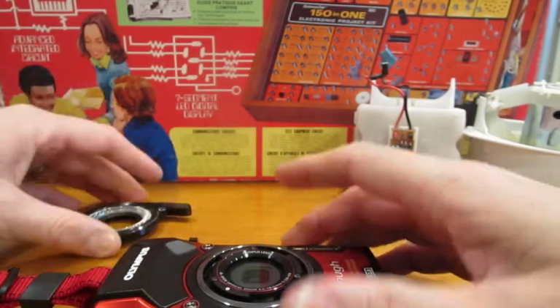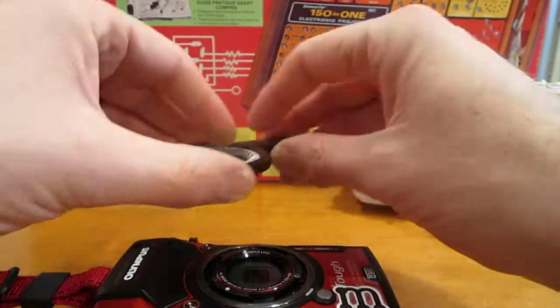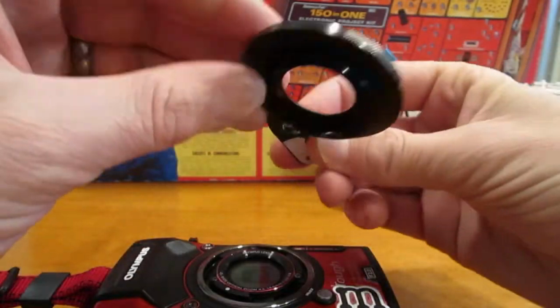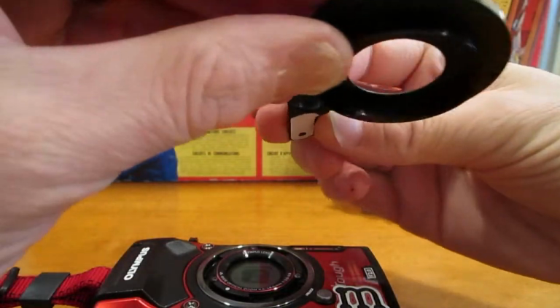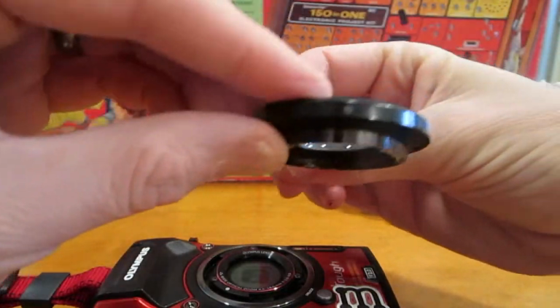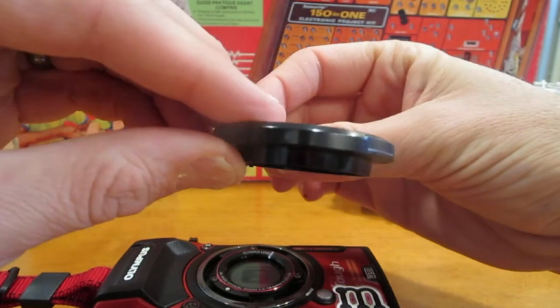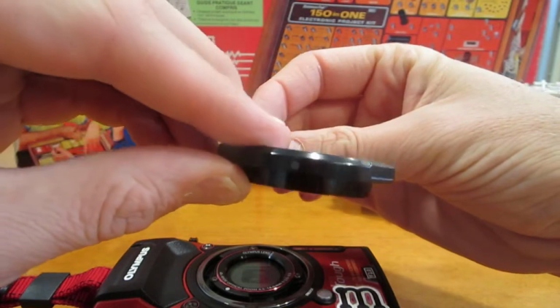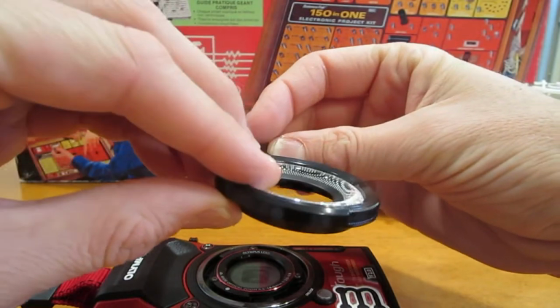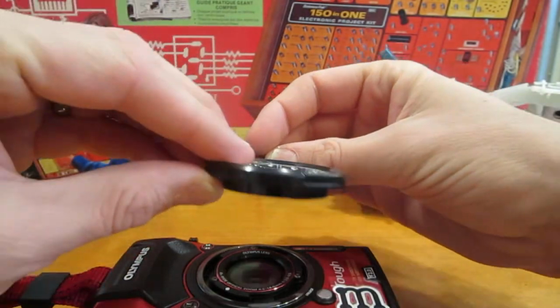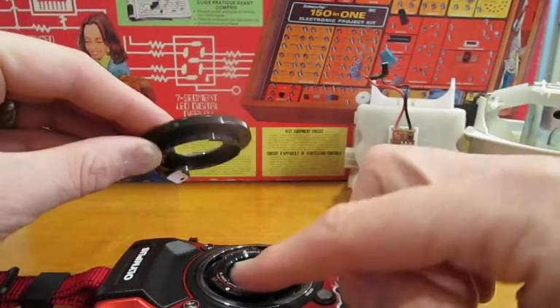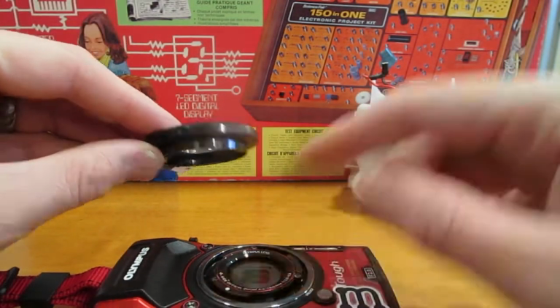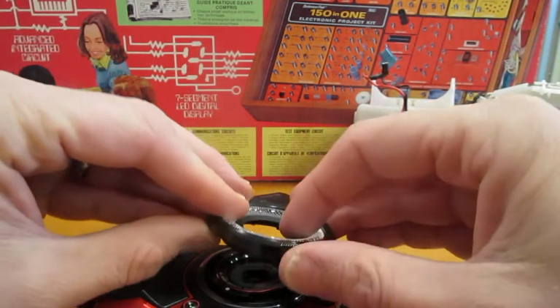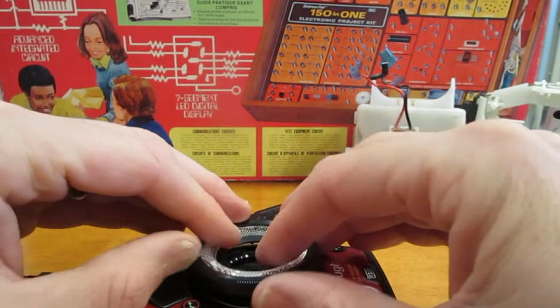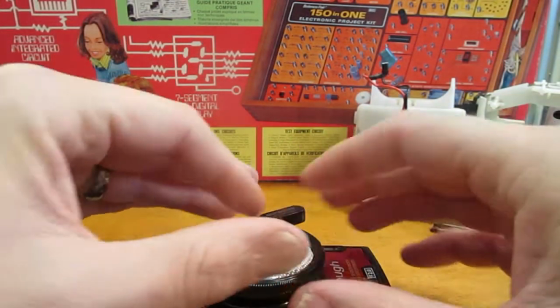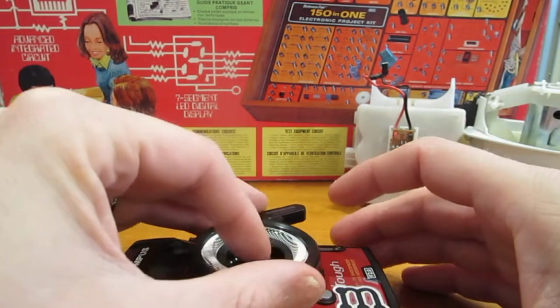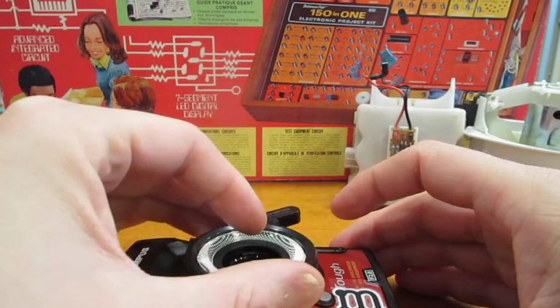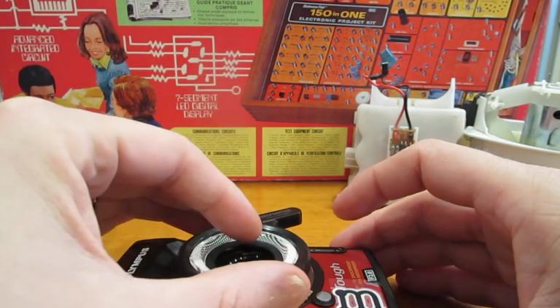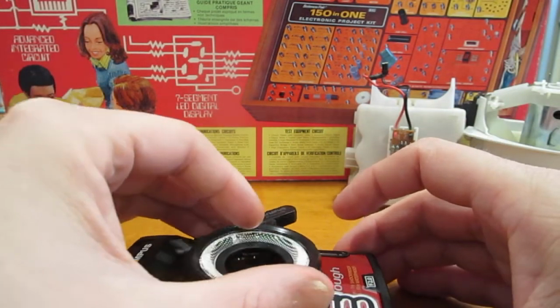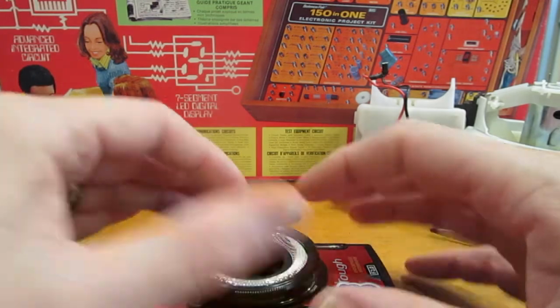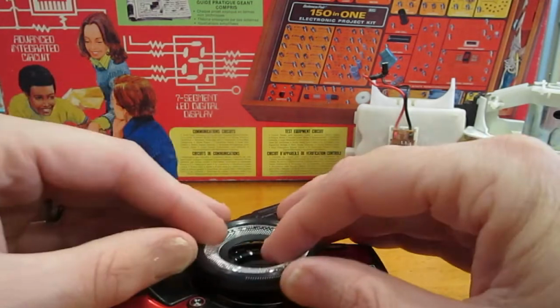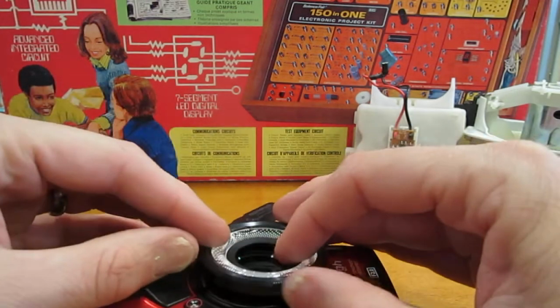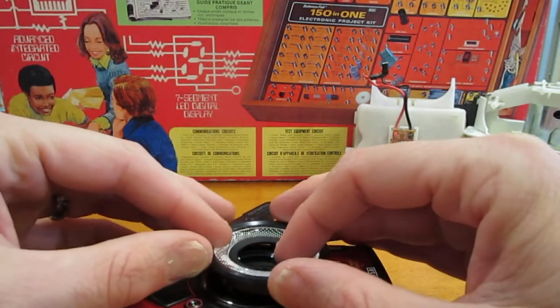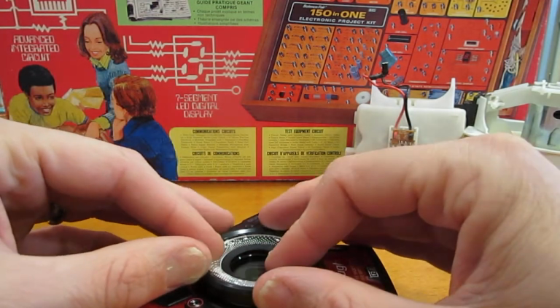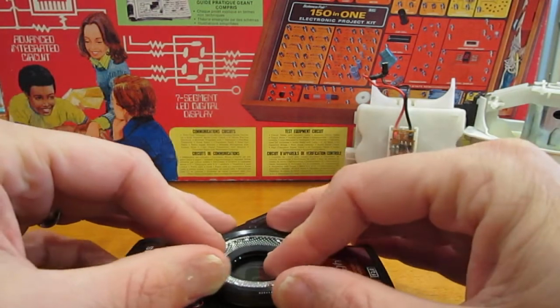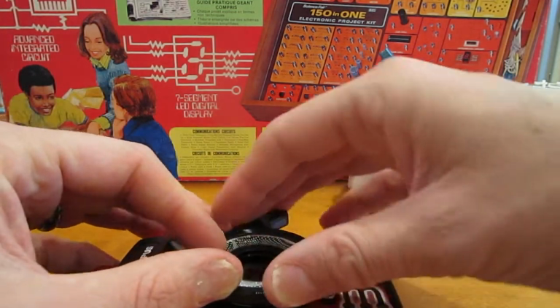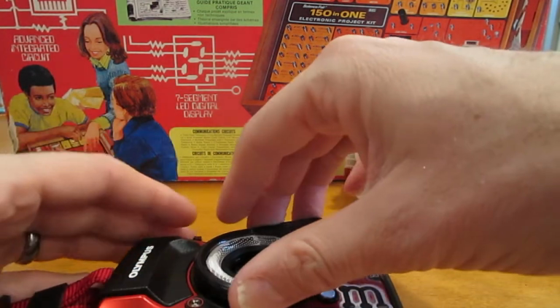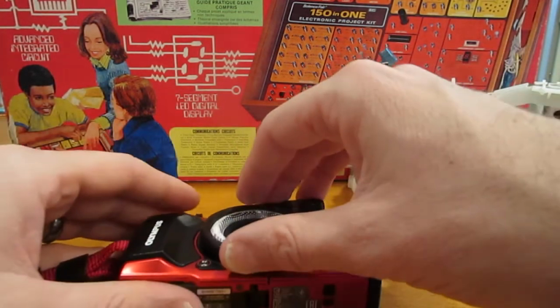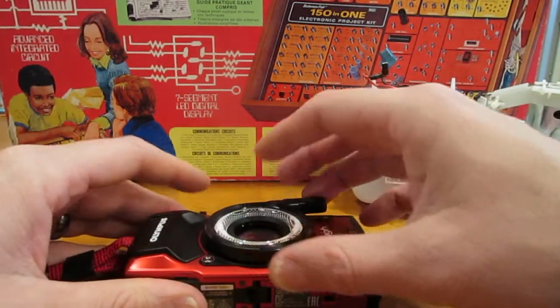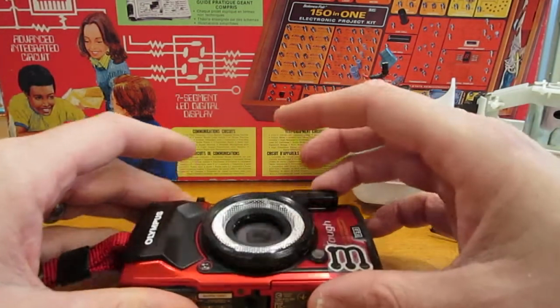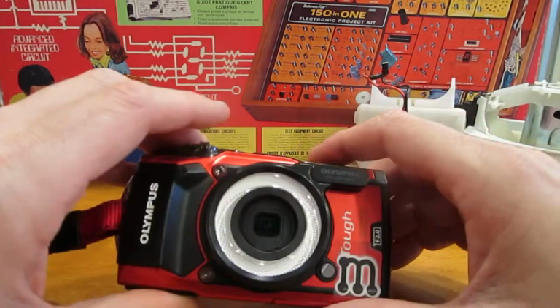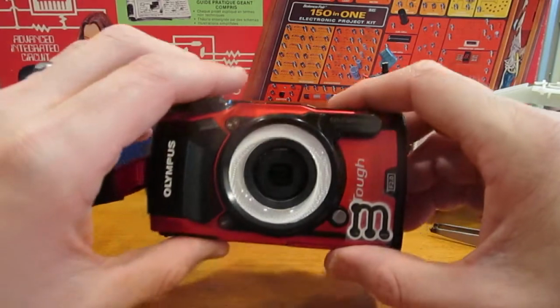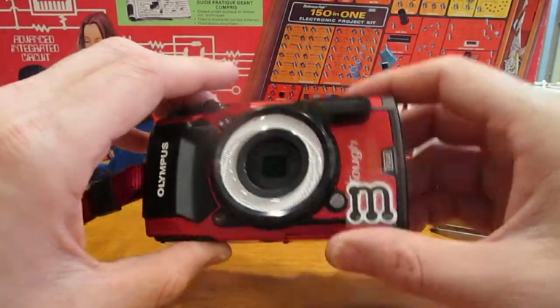This pops on the front — there's a dot, a grey dot there, and a white dot here. If we line those up and push down and rotate clockwise, it clicks into place.